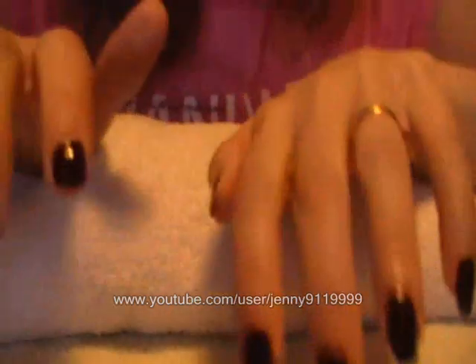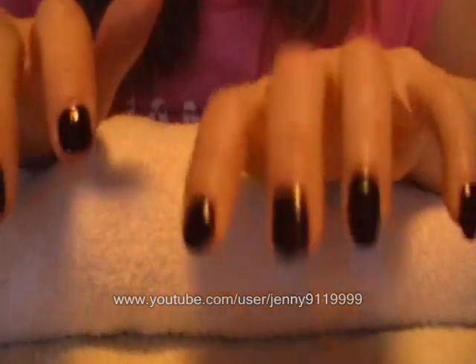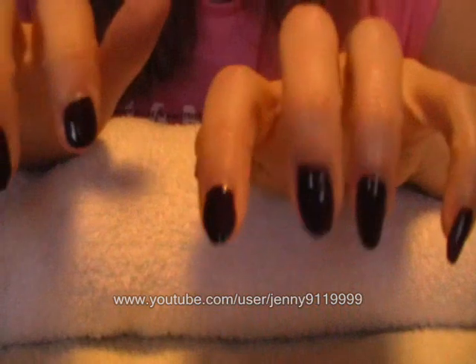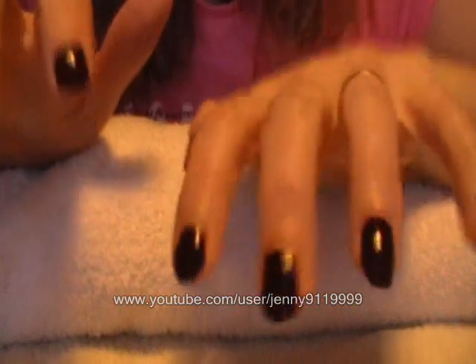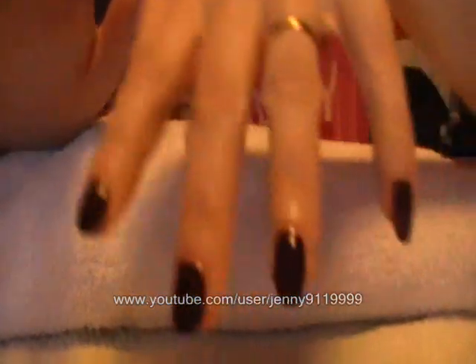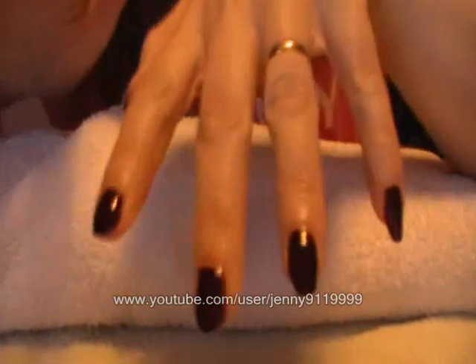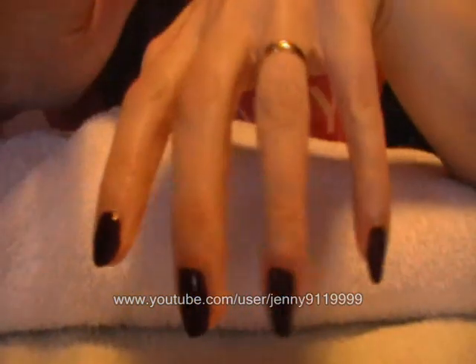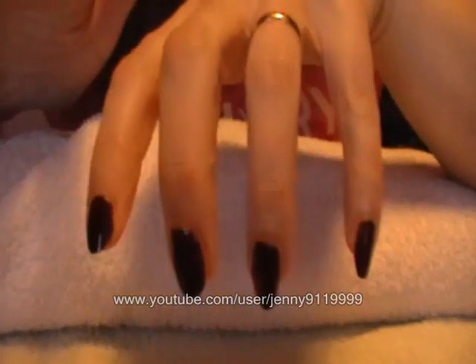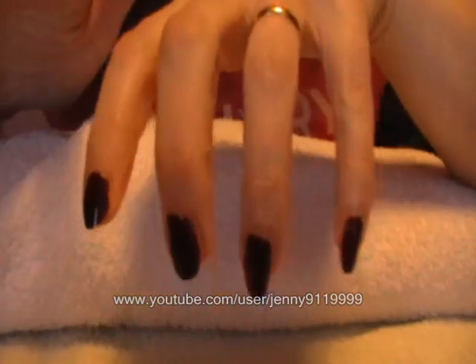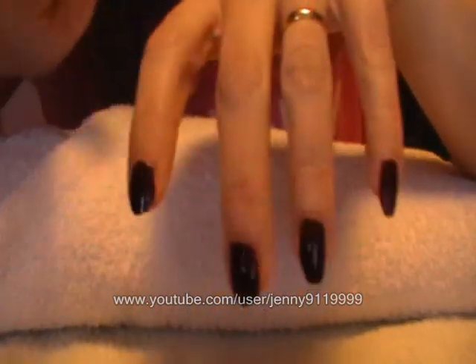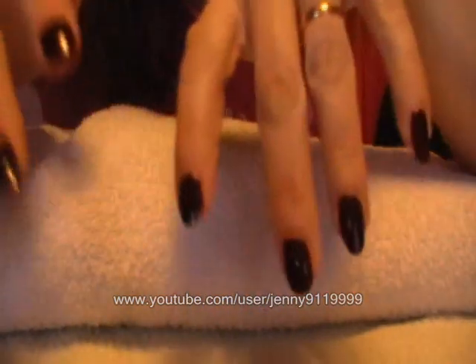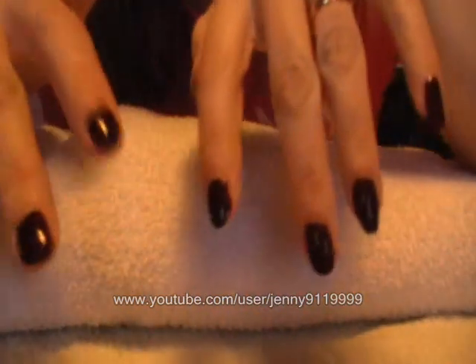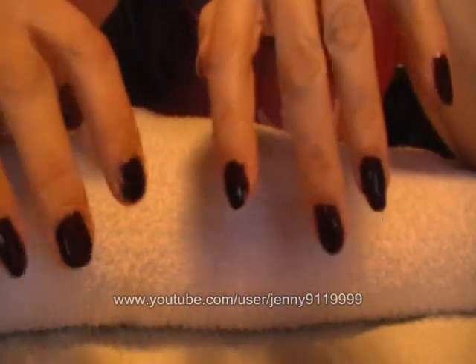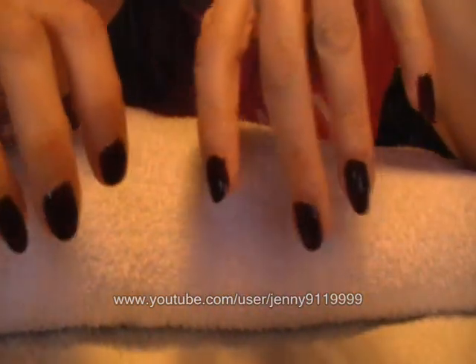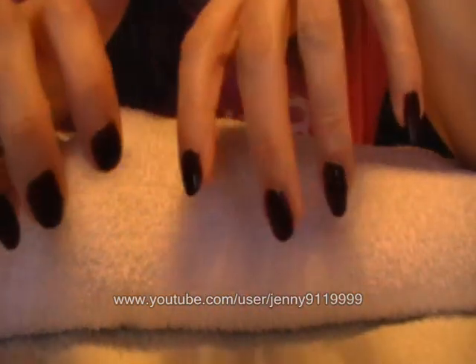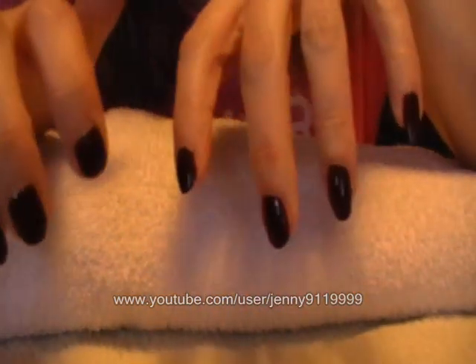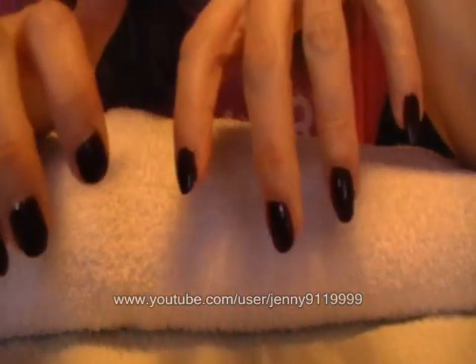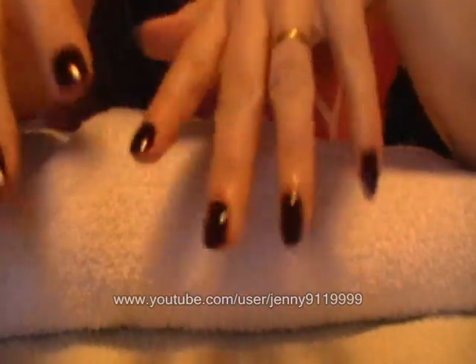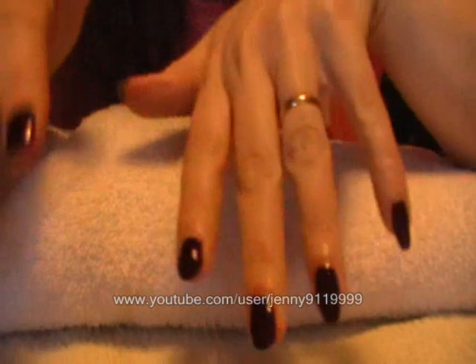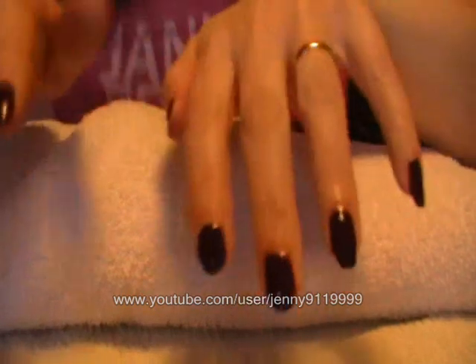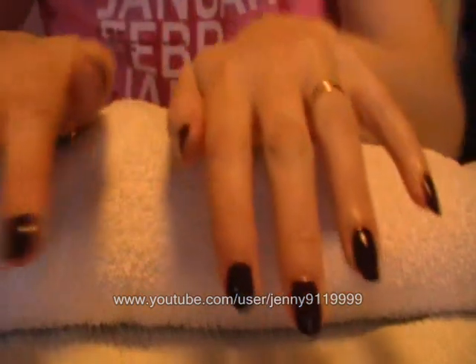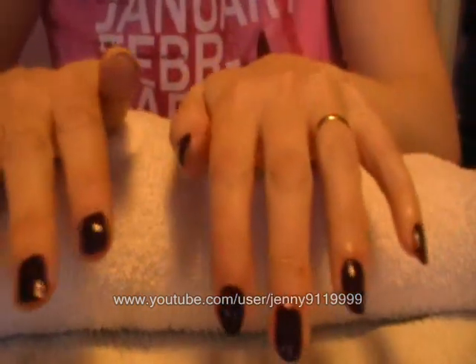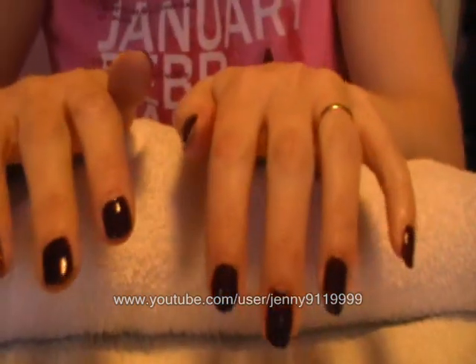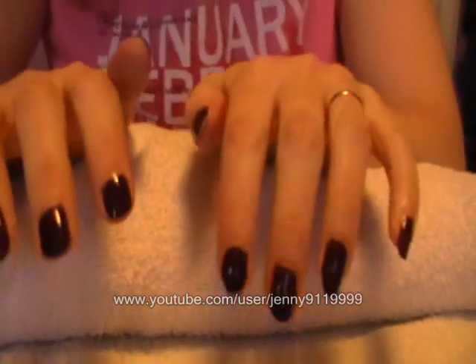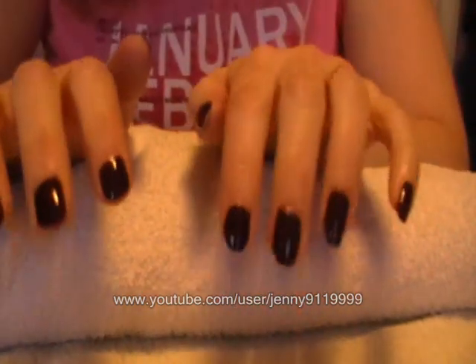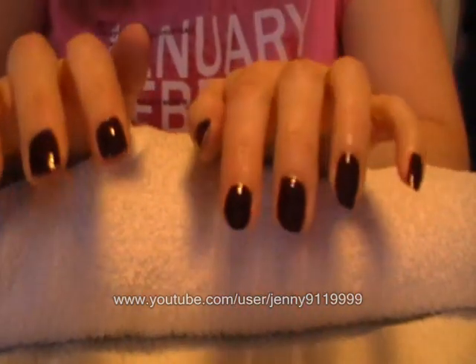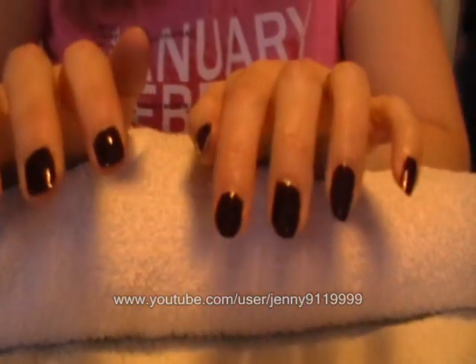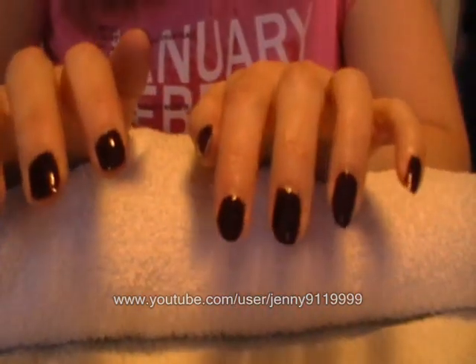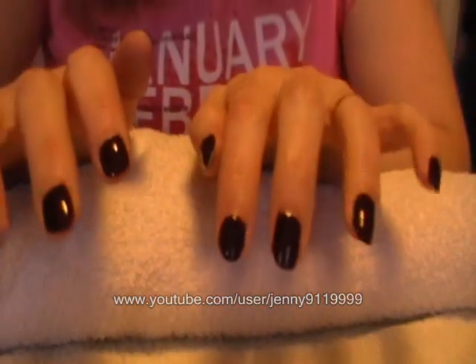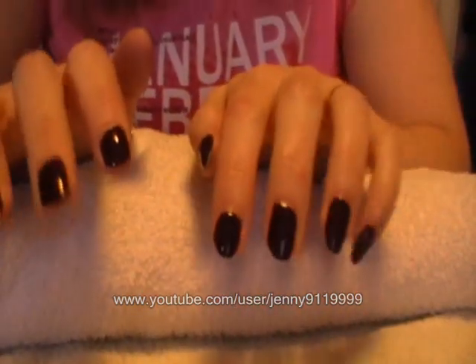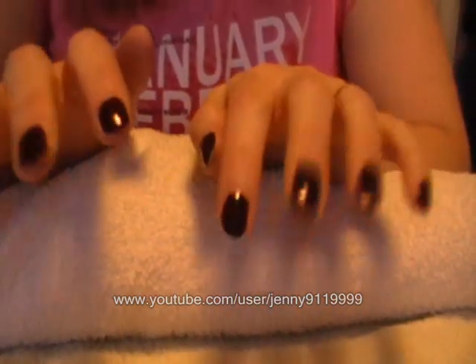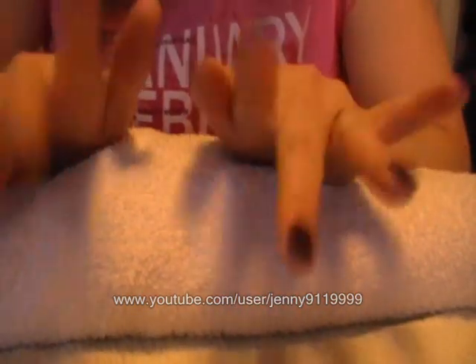So there you go everybody, that is my Vampire Nail Tutorial. Thank you for watching, I hope you've all enjoyed it and I'll talk to you all soon. Bye.